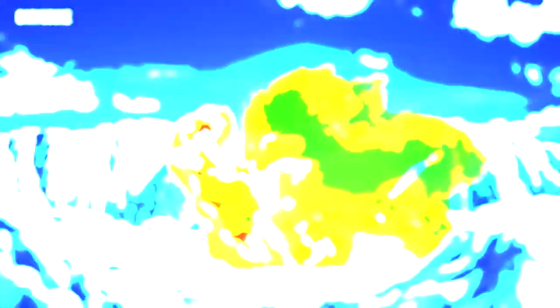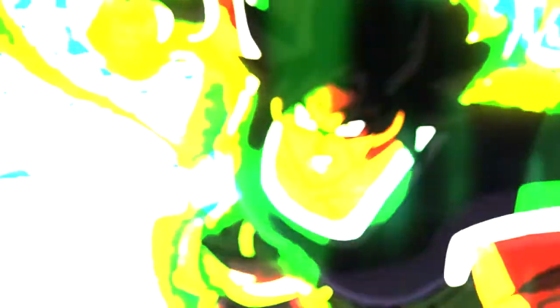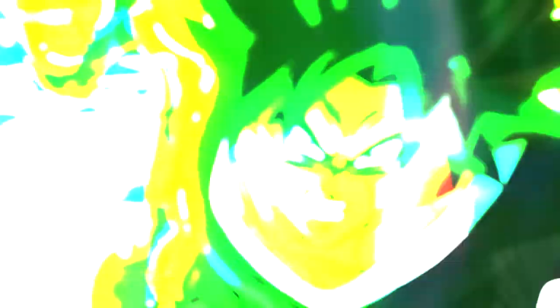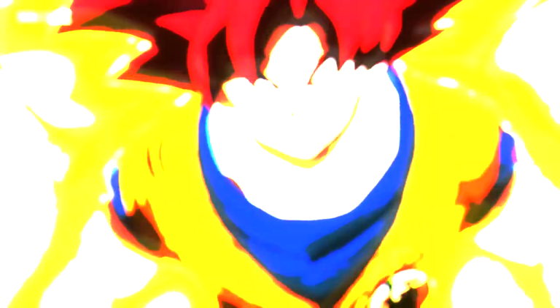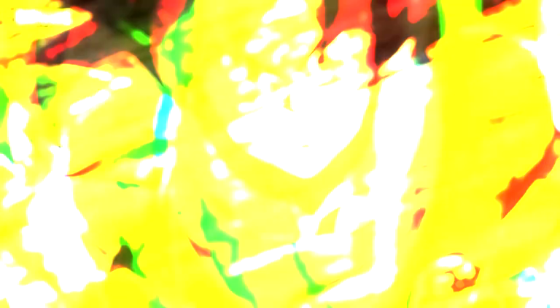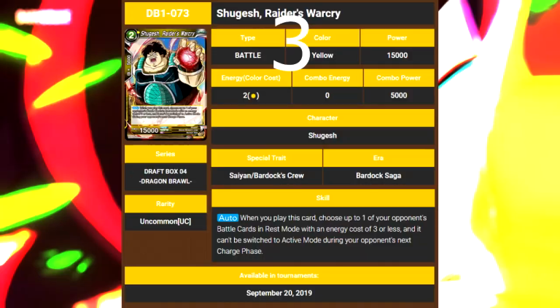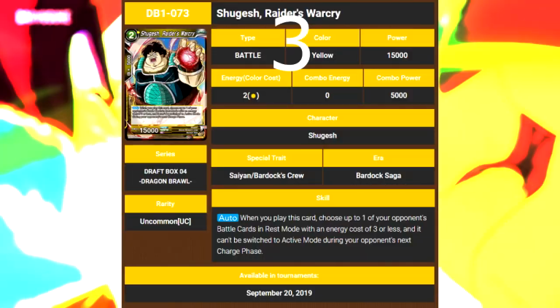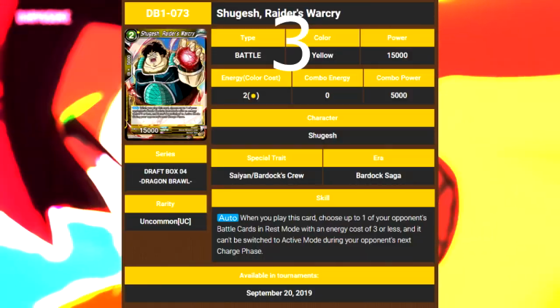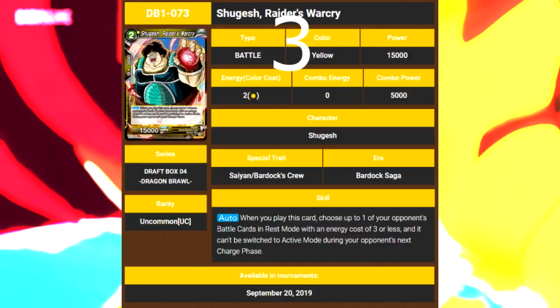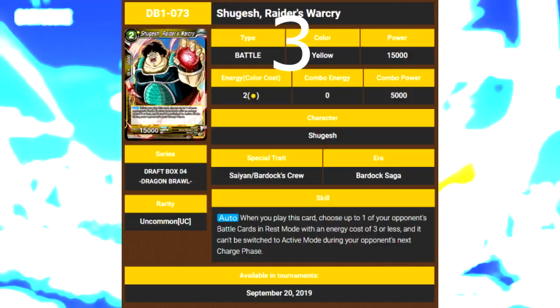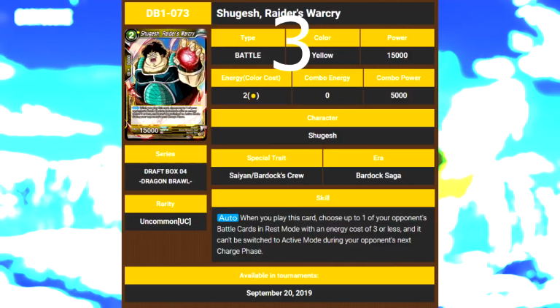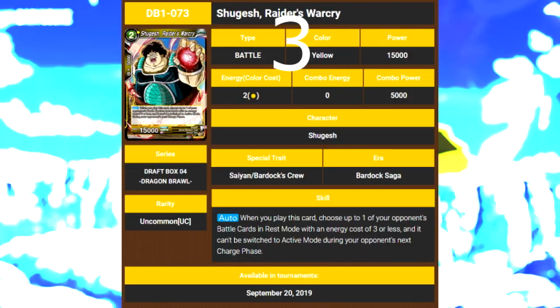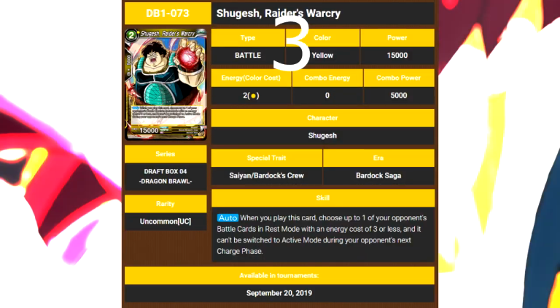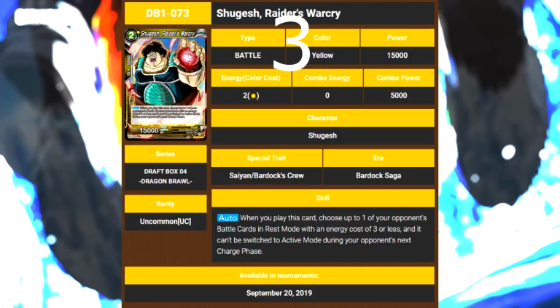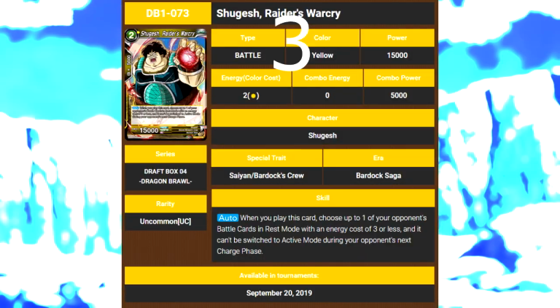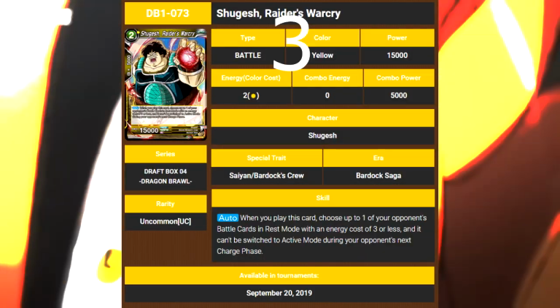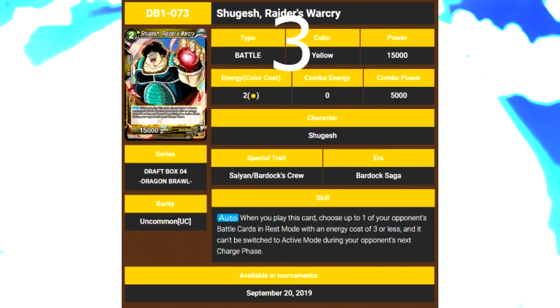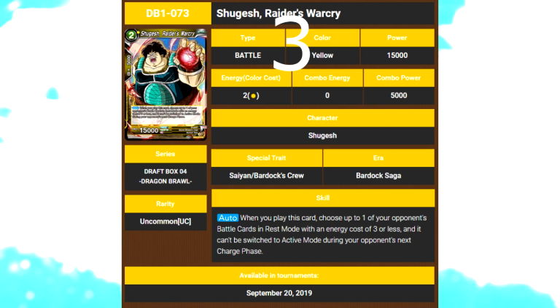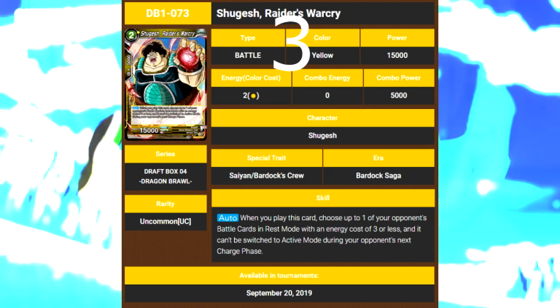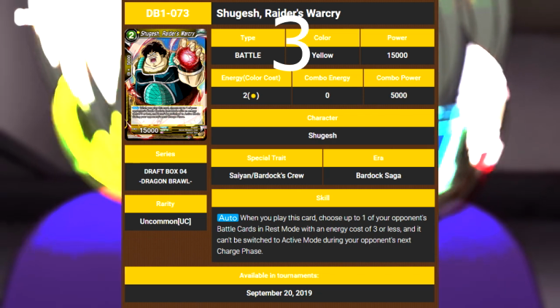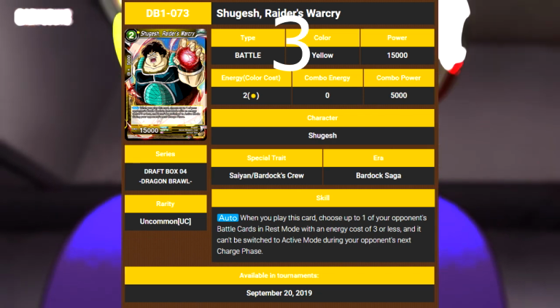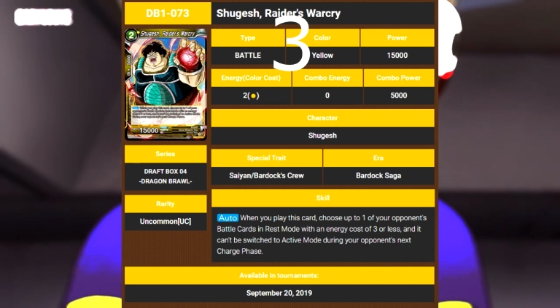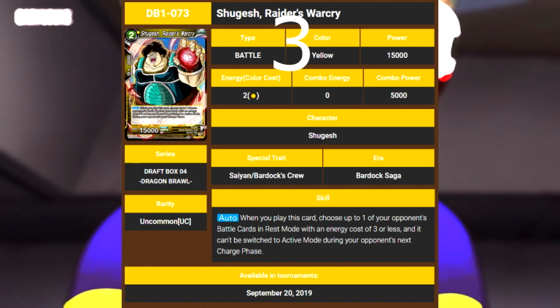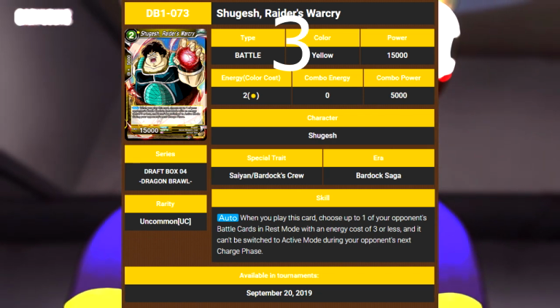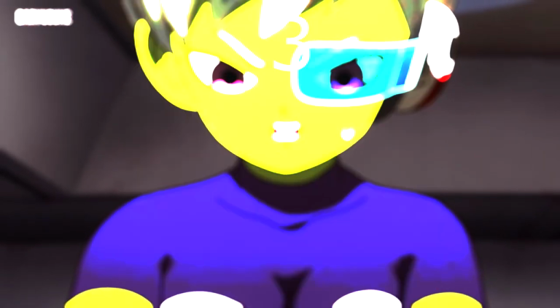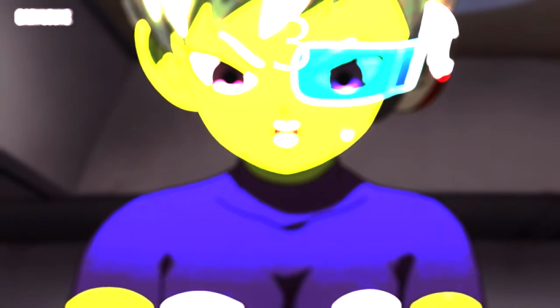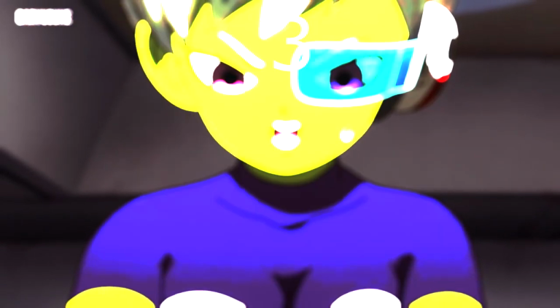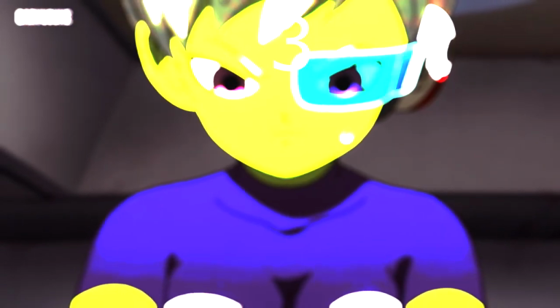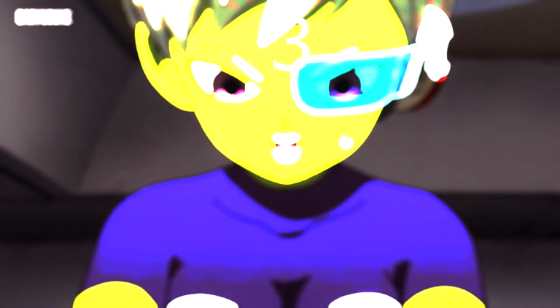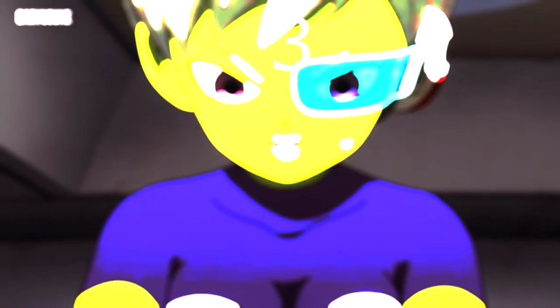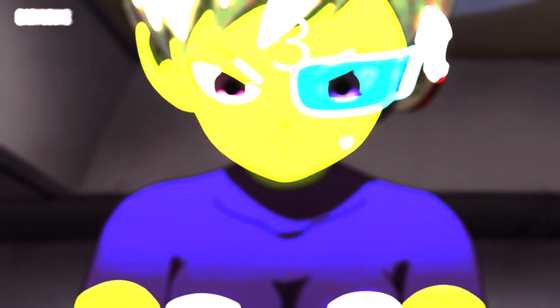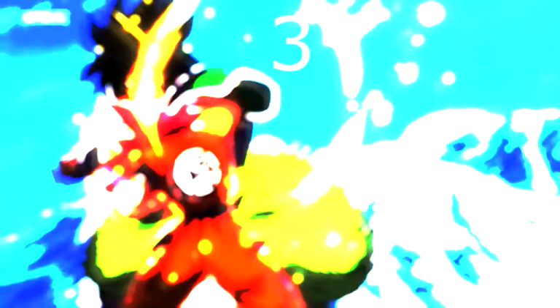Coming up next, we got three Shugesh Super Combo. This is a Super Combo I like. We get the playboys on the board, and we advance the board state. Clearly this is the only Super Combo worth talking about.